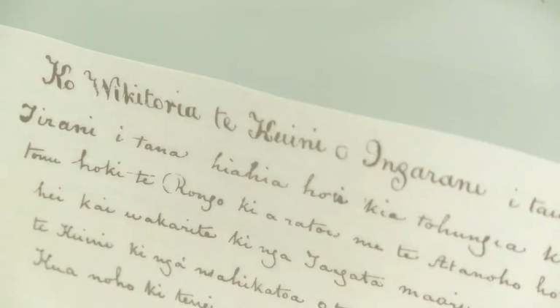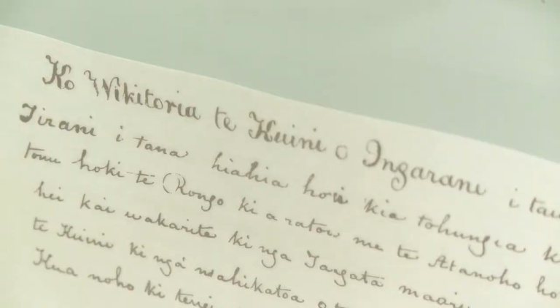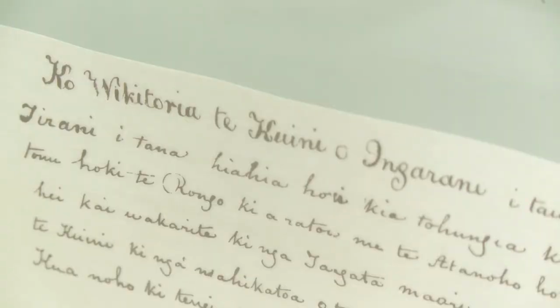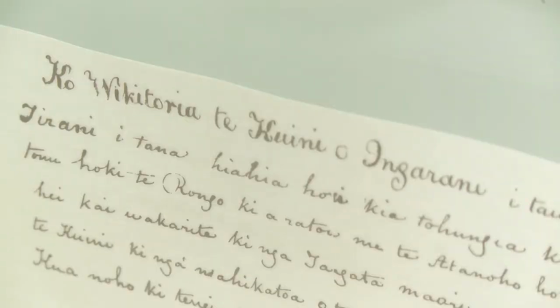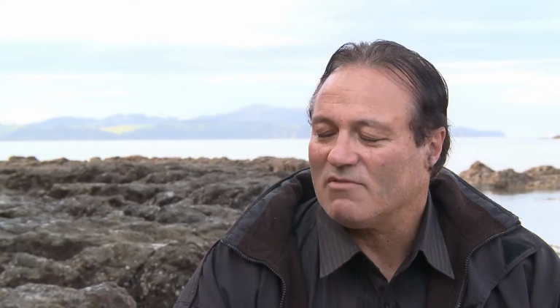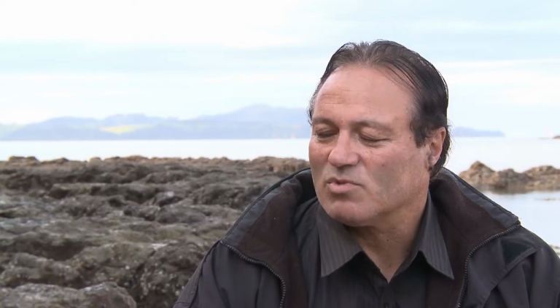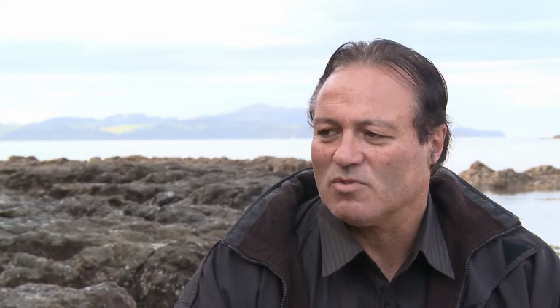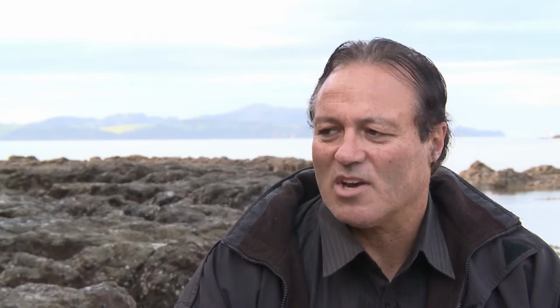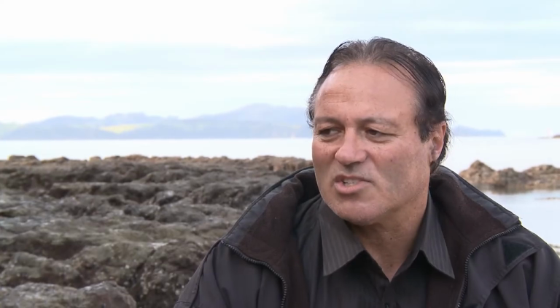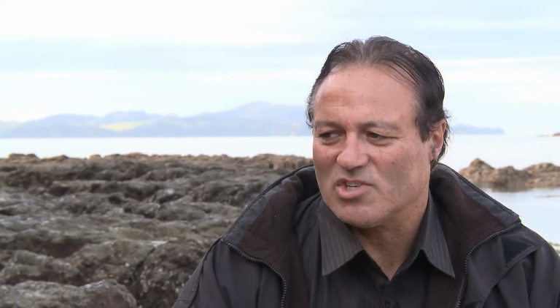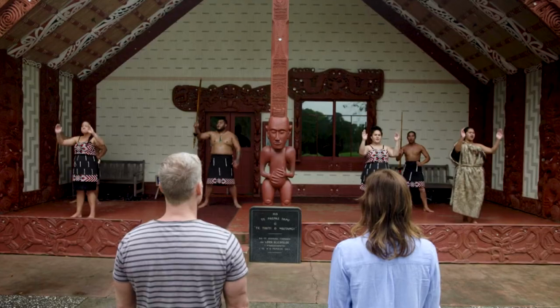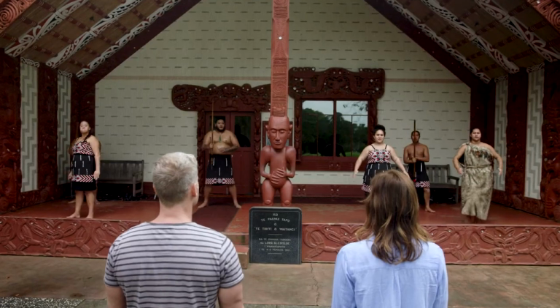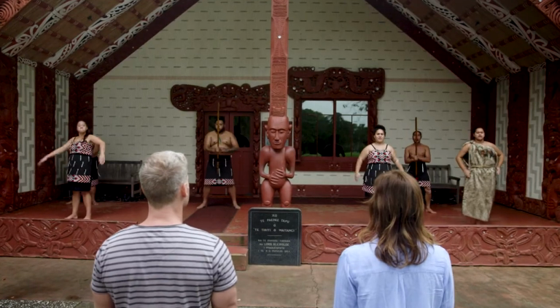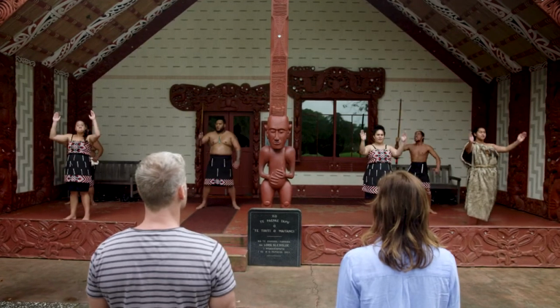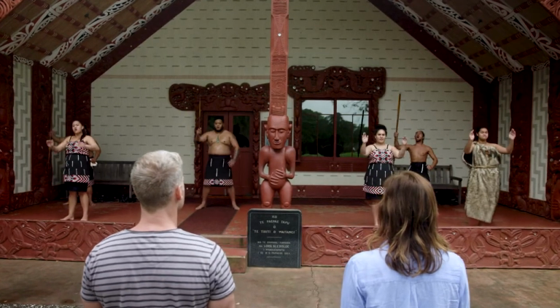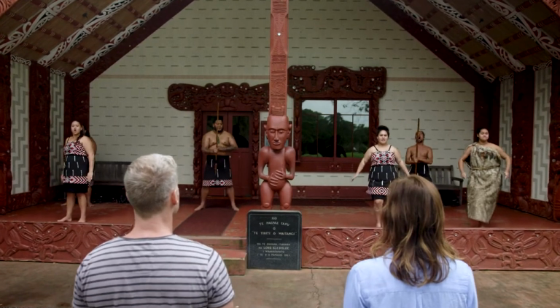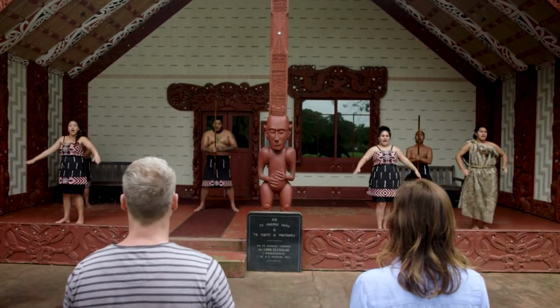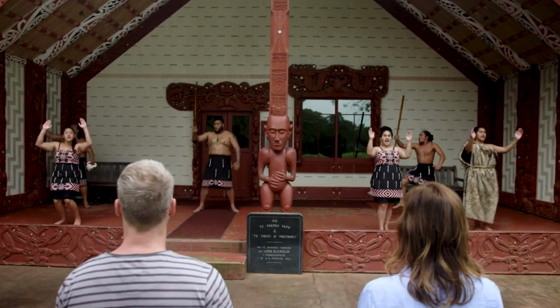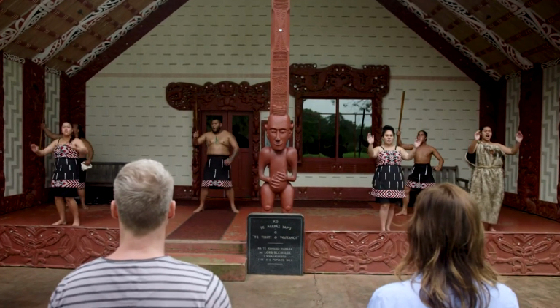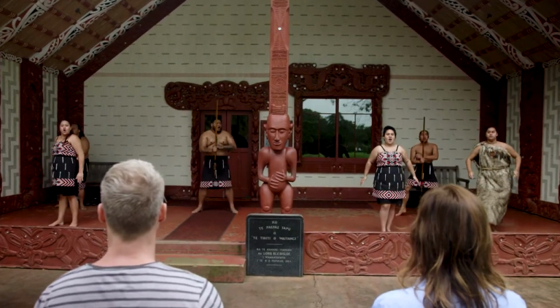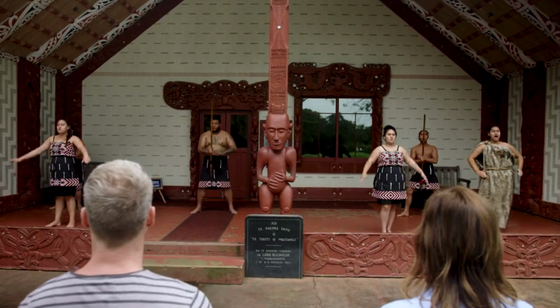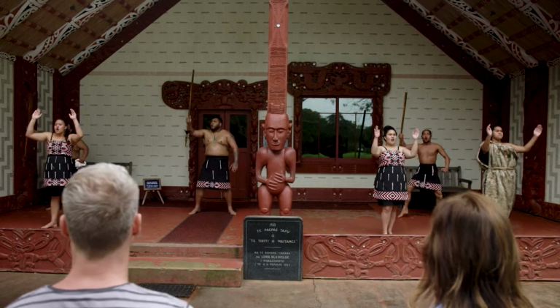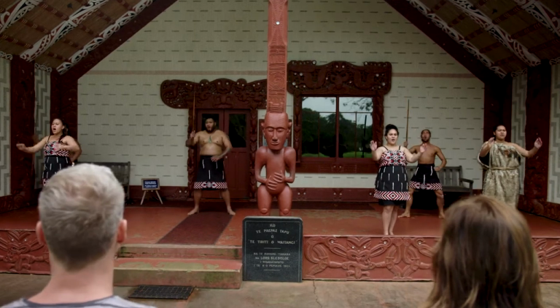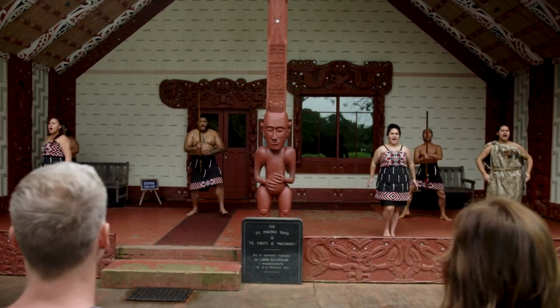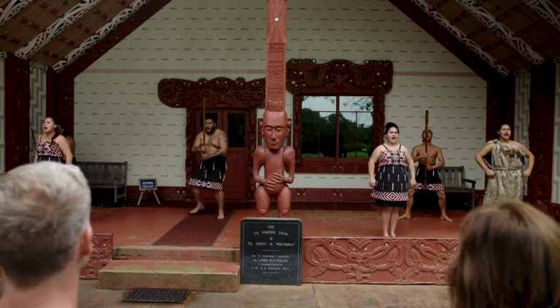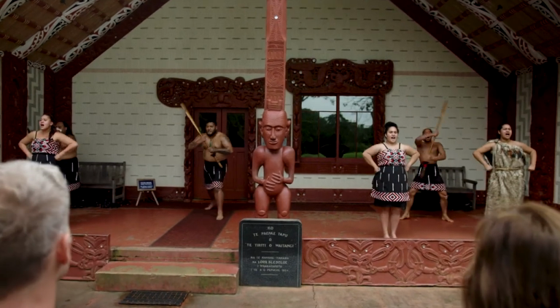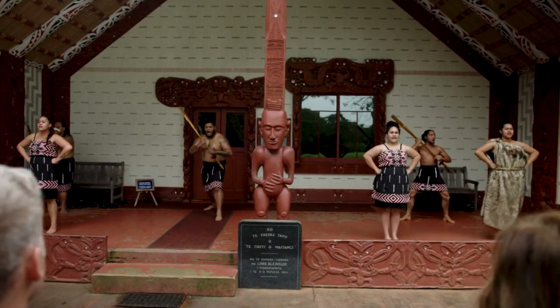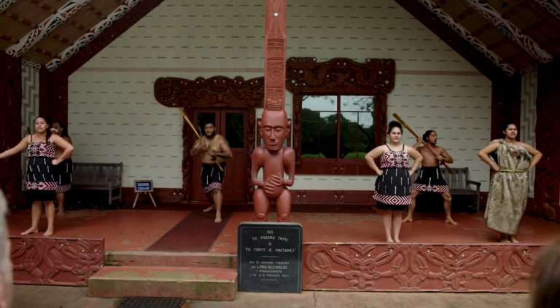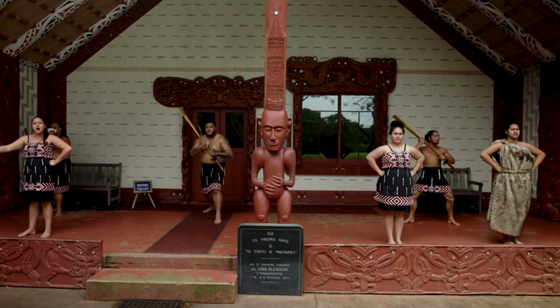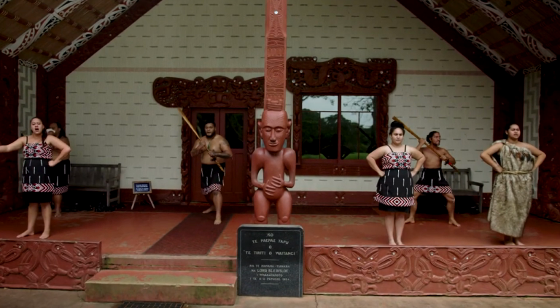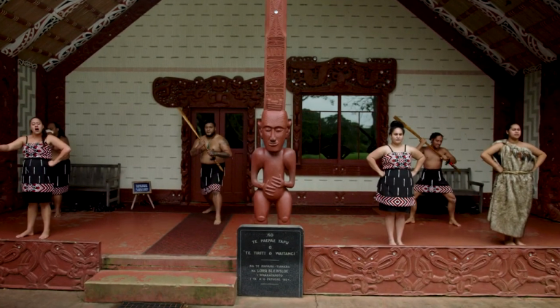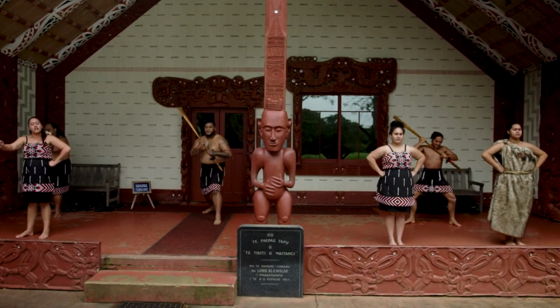Then we have the Māori carved house, which was built for the hundred-year celebration of the Treaty. It was opened on the 6th of February 1940 — a hundred years to the day that the Treaty was signed — signifying the partners to the Treaty, the European and Māori partners at Waitangi.